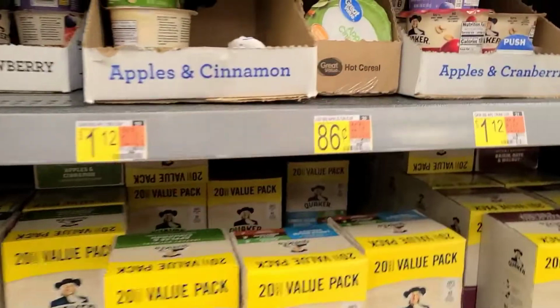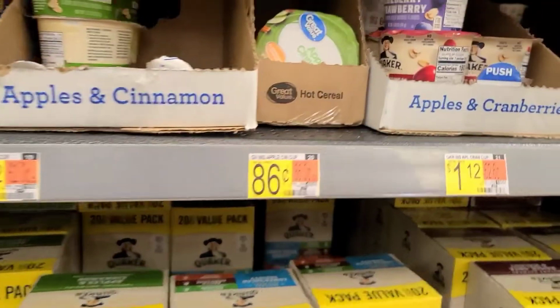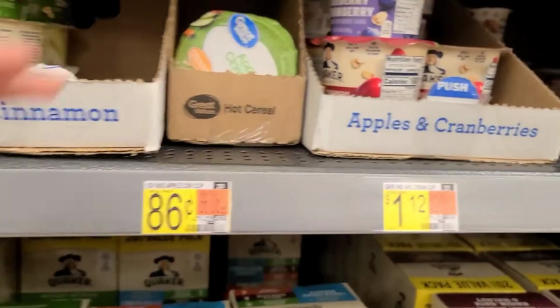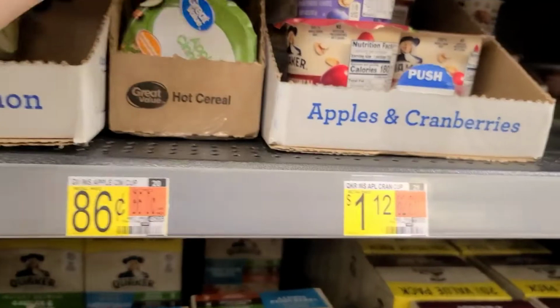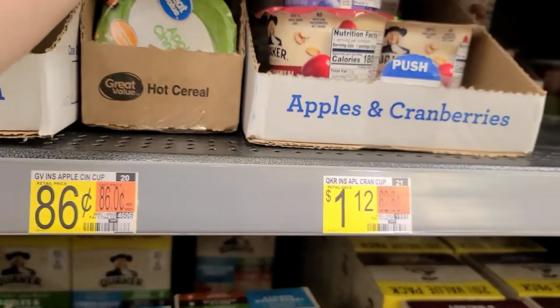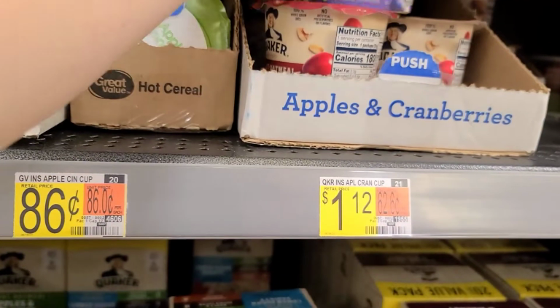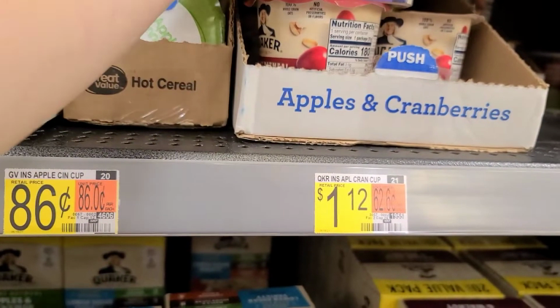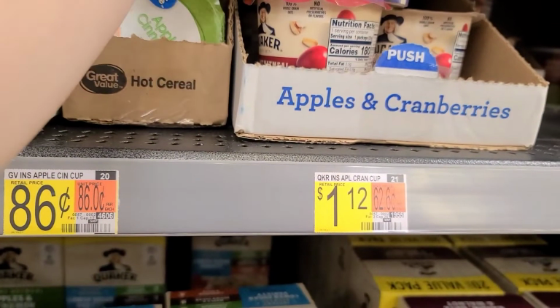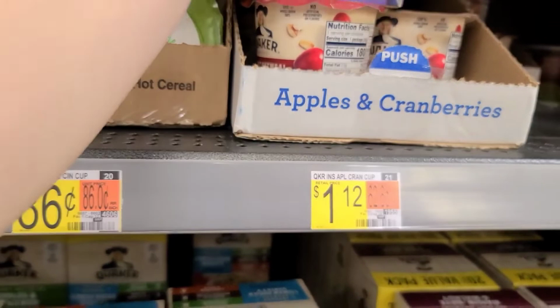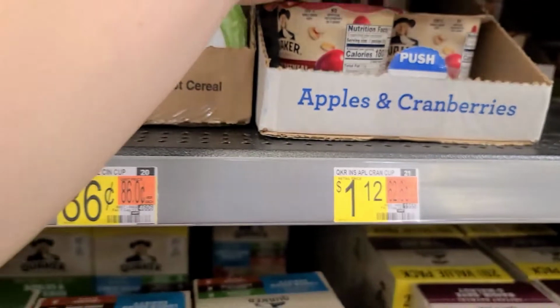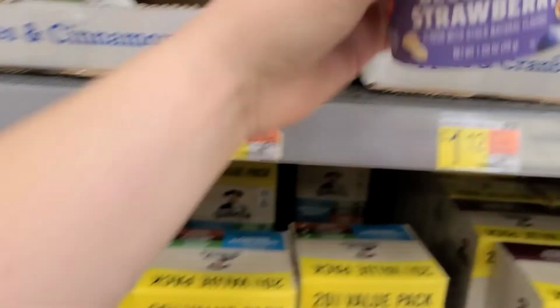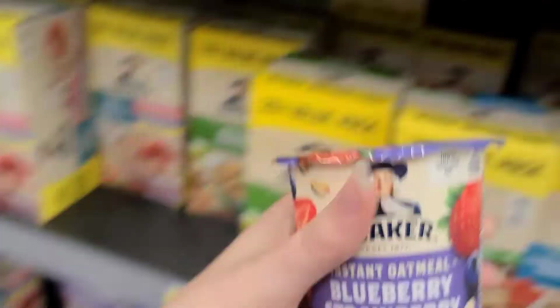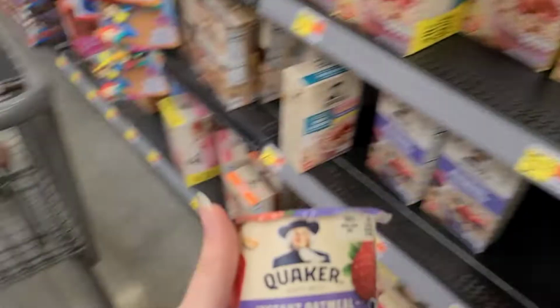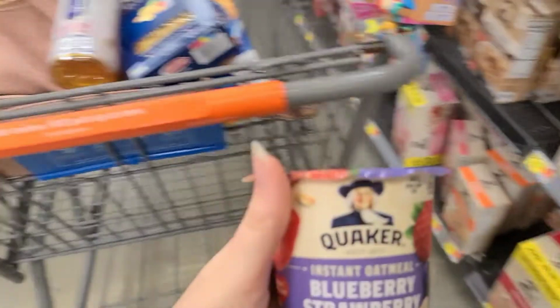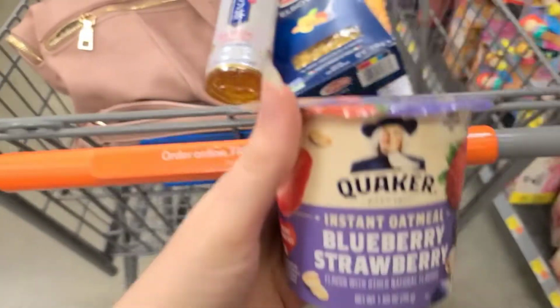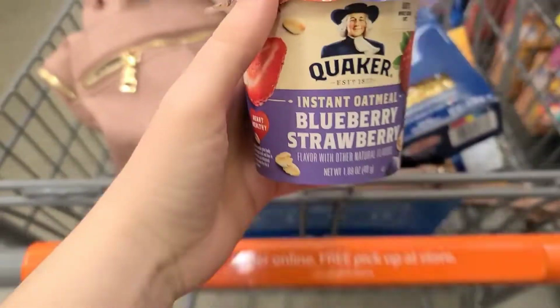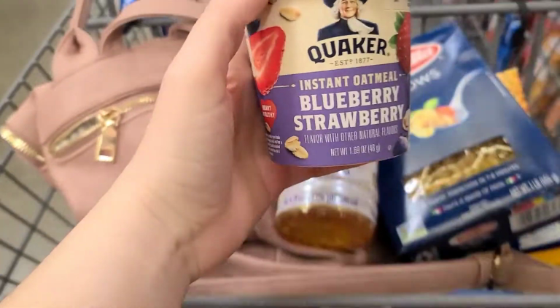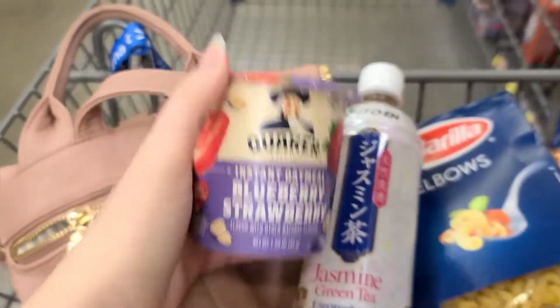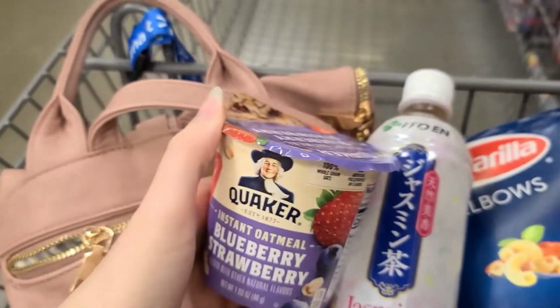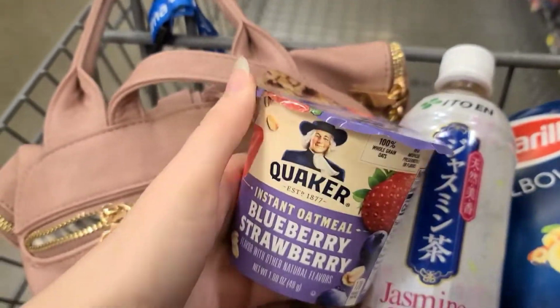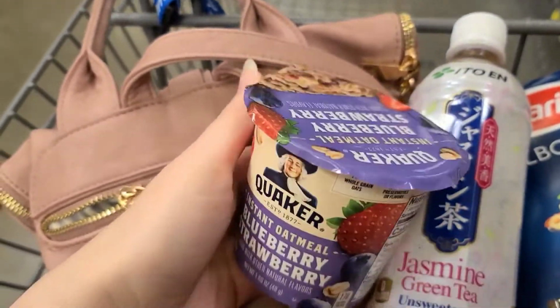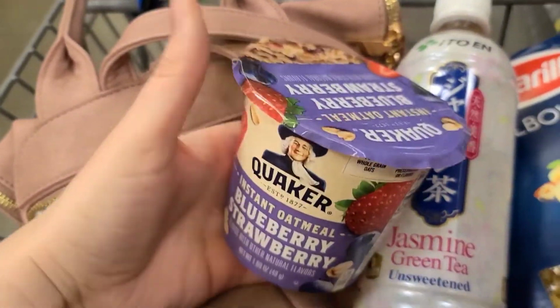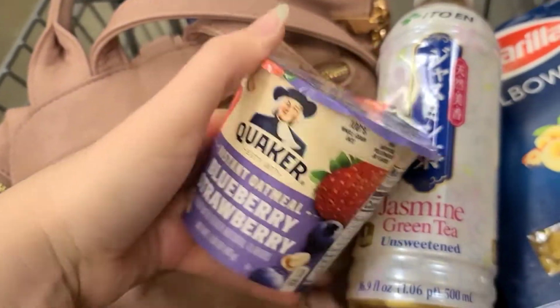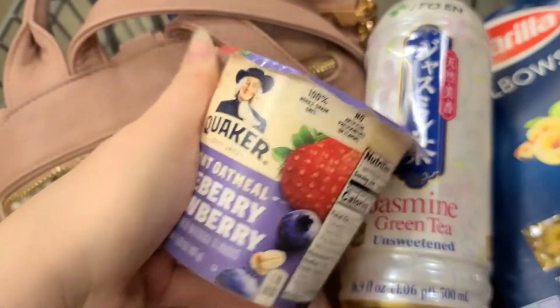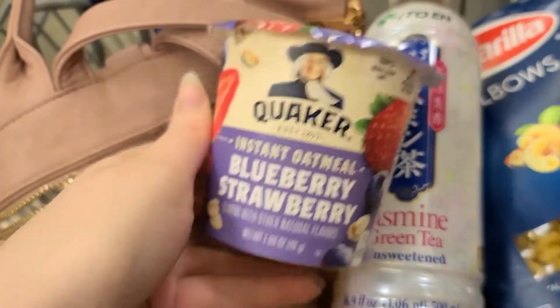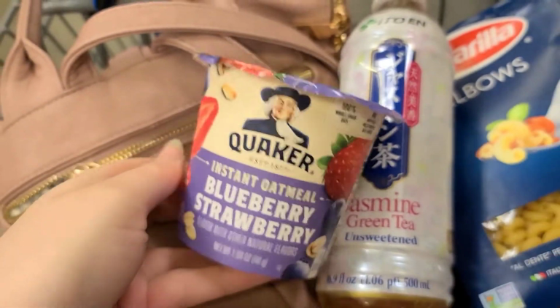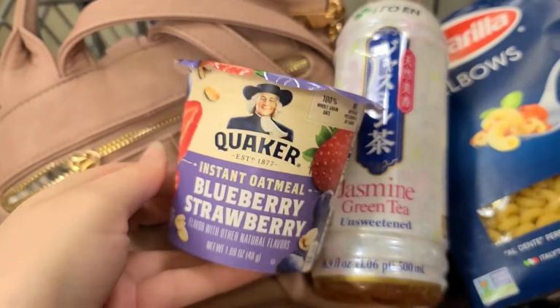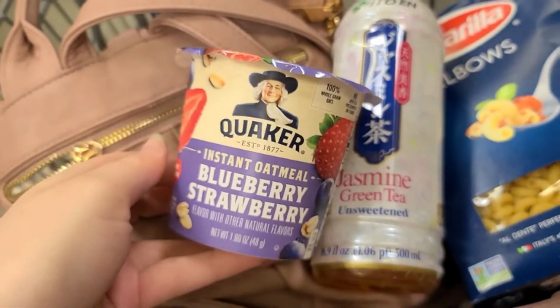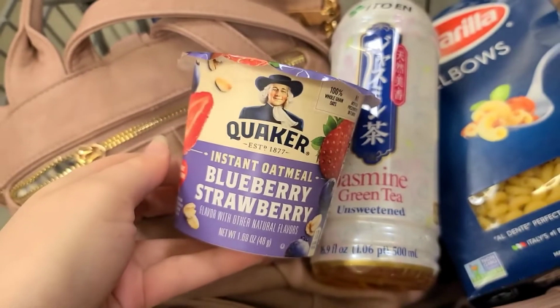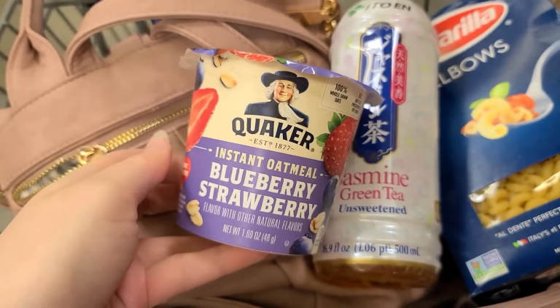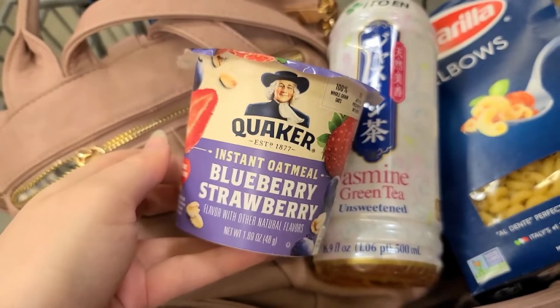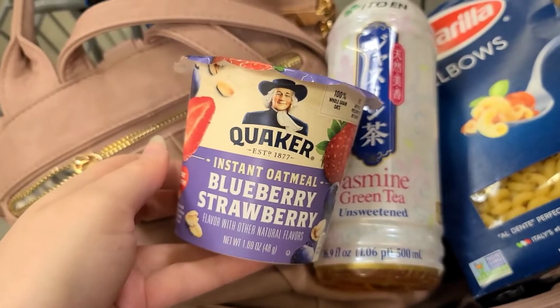Moving over to breakfast stuff, I'm picking up a single cup of the Quaker Instant Oatmeal for $1.12. There's $0.25 back on Ibotta, making it $0.87, and you can do any flavor.